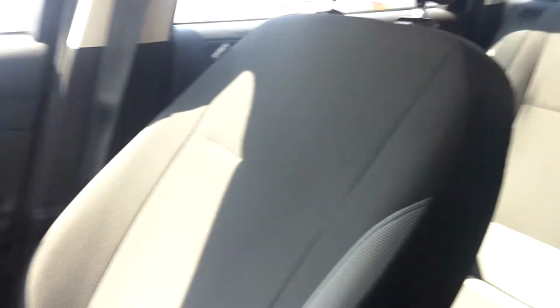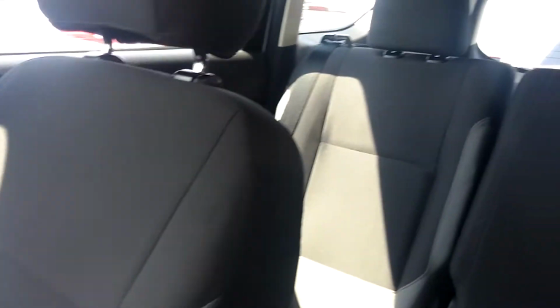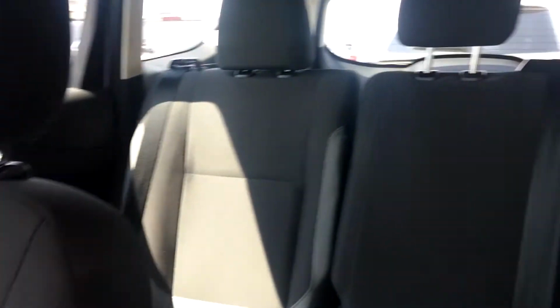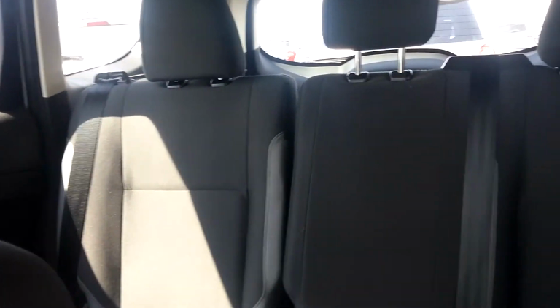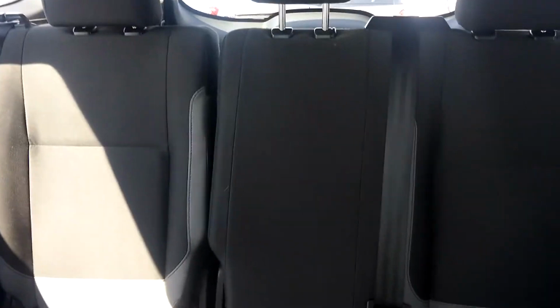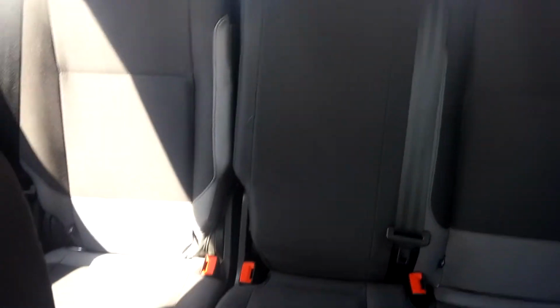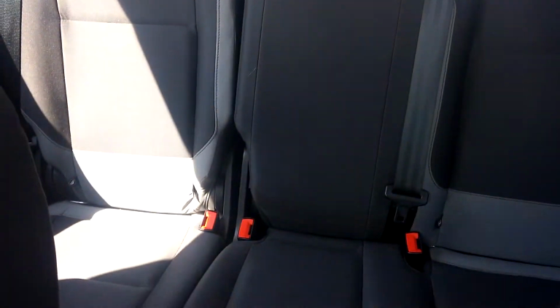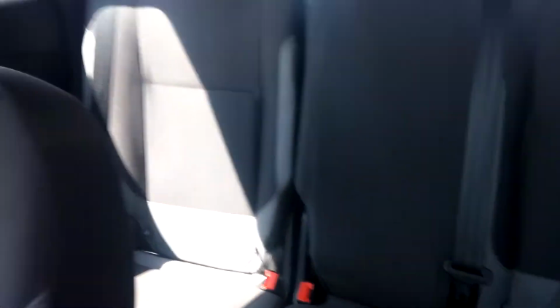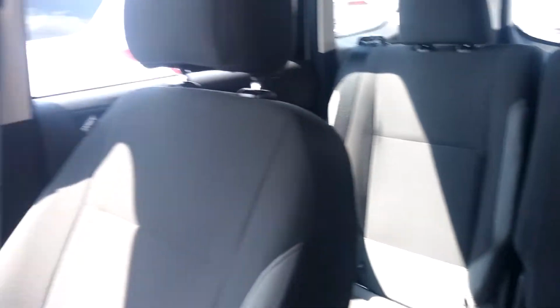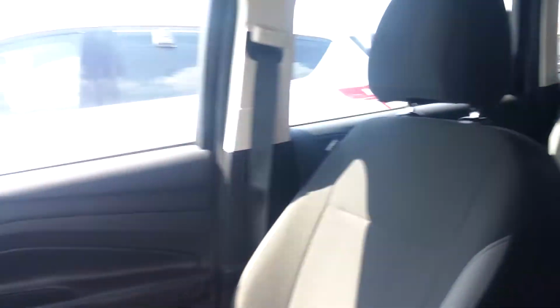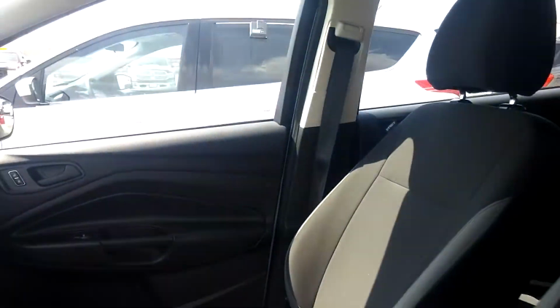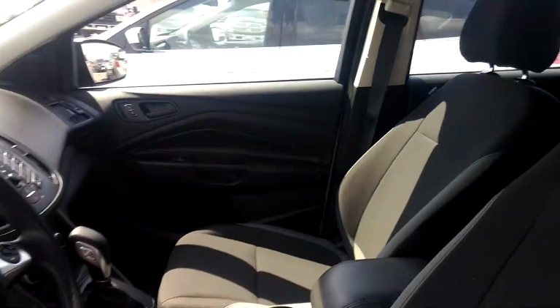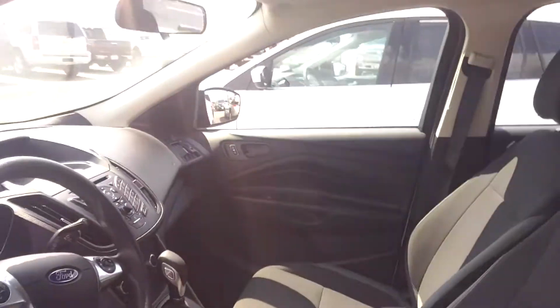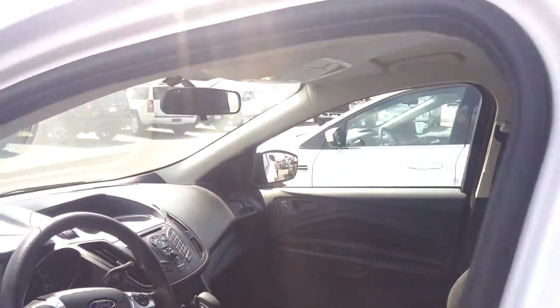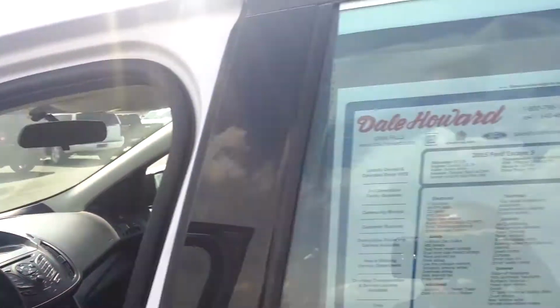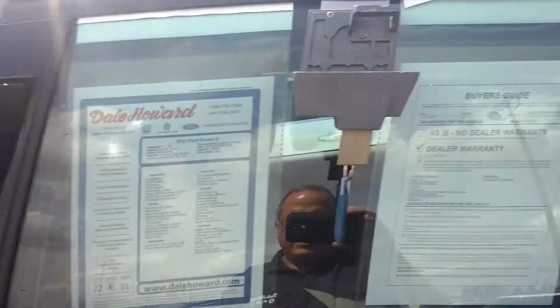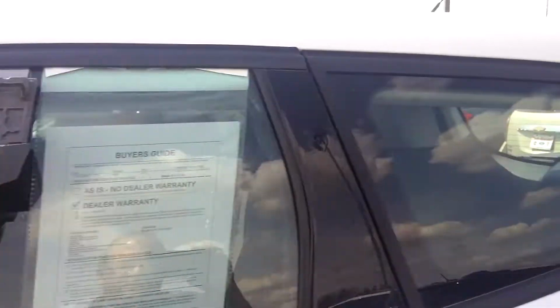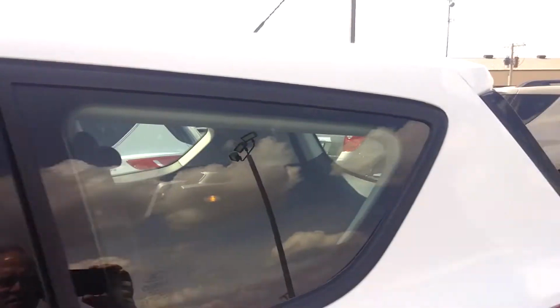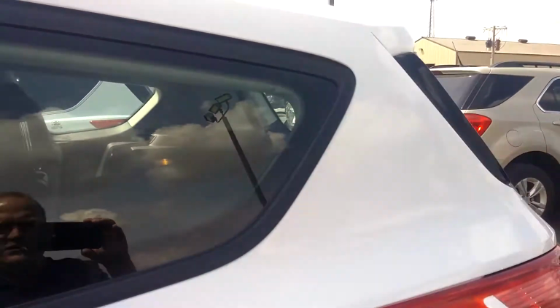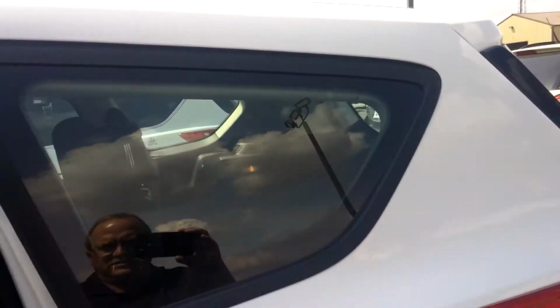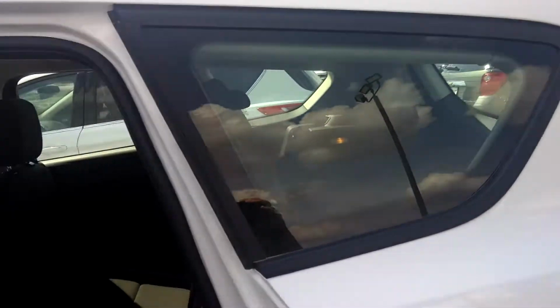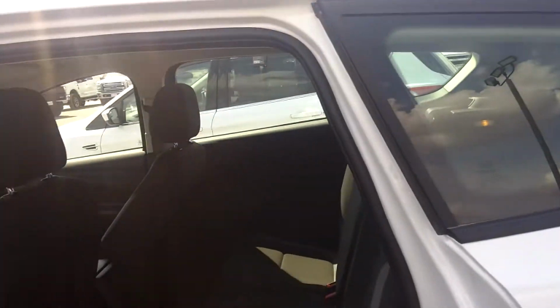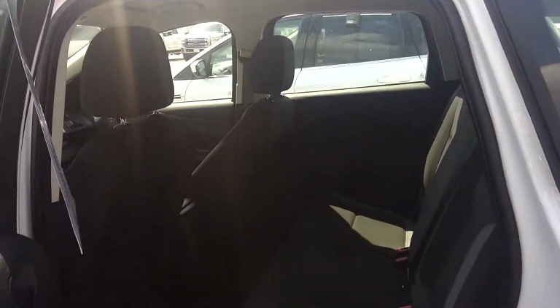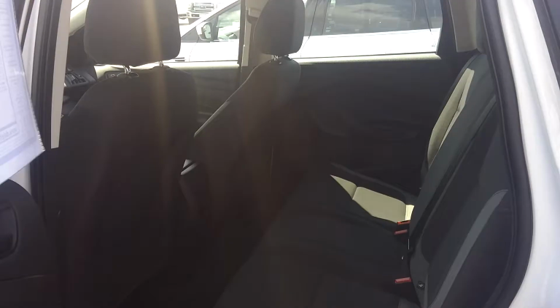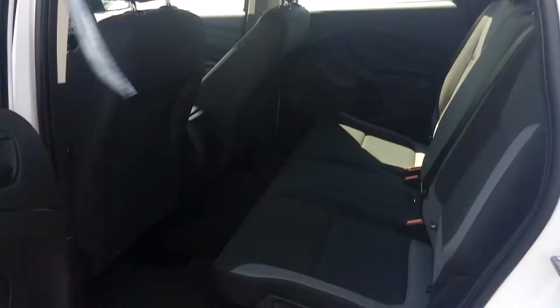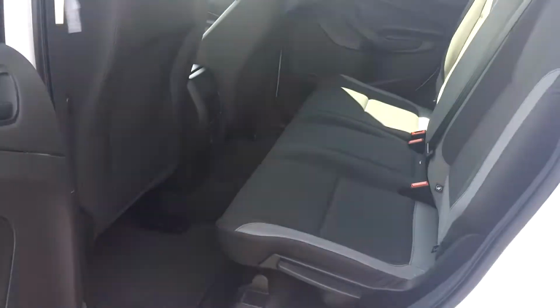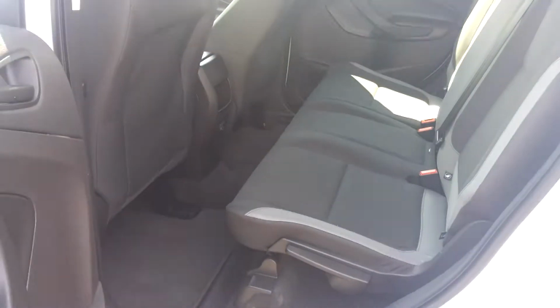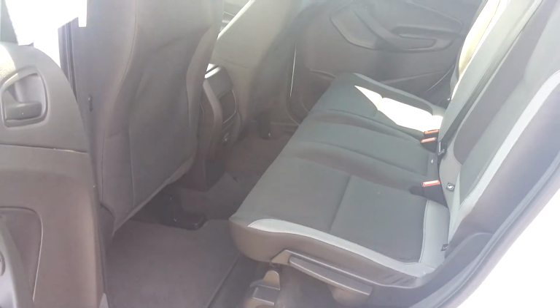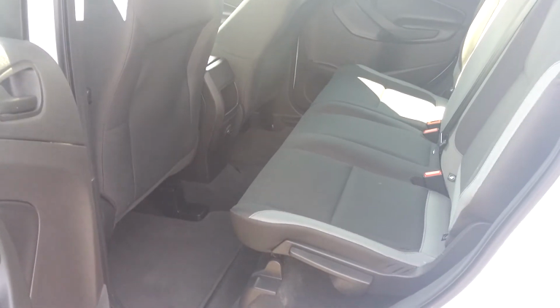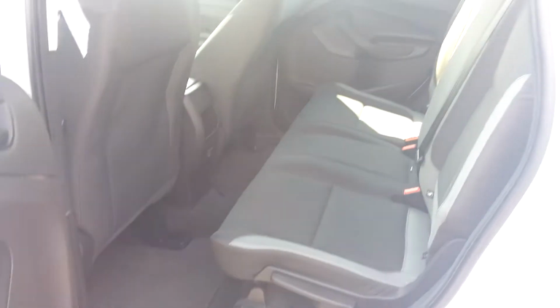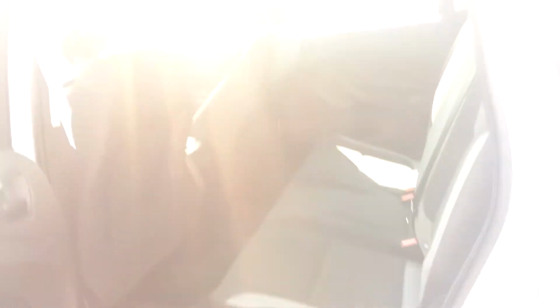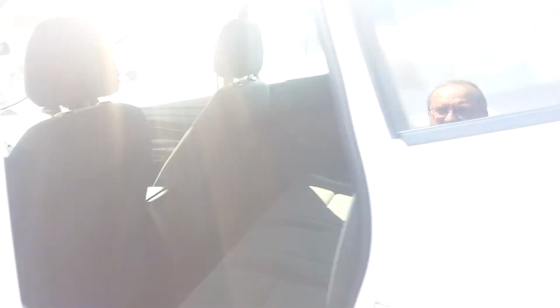You can see the back seat here — plenty of room. This is a small SUV, but you still have a lot of comfortableness. You're not jammed in here like you would think. It's just great driving.